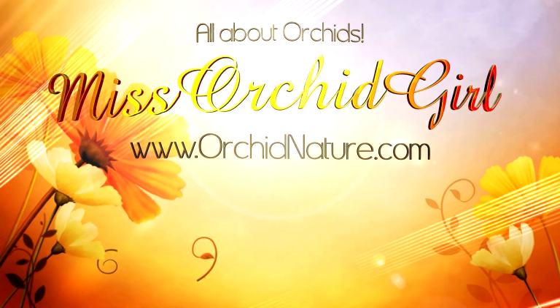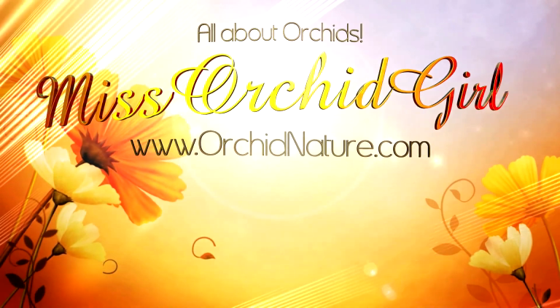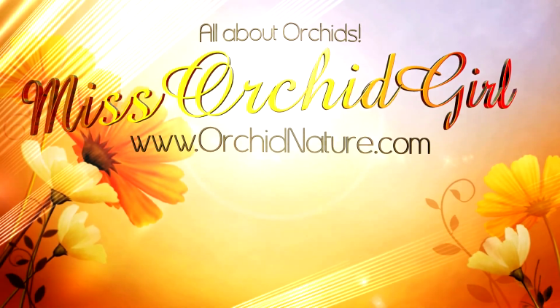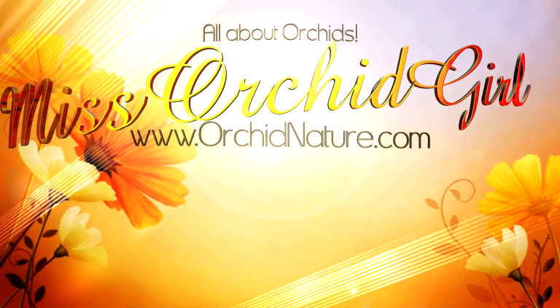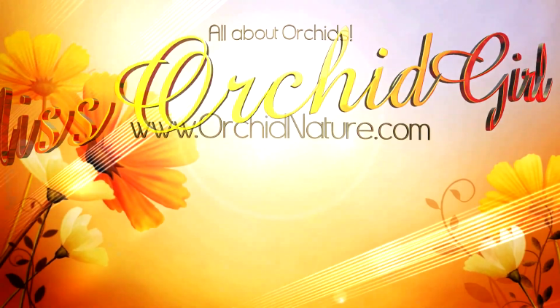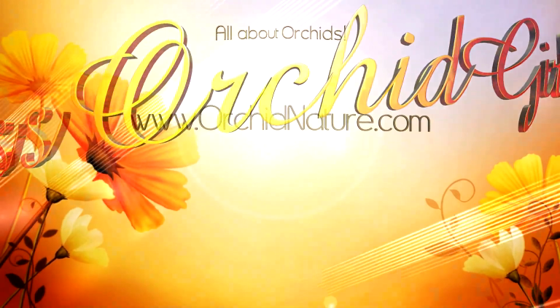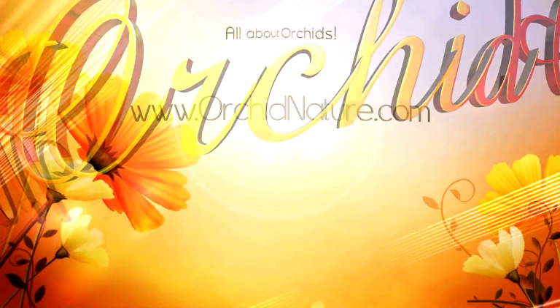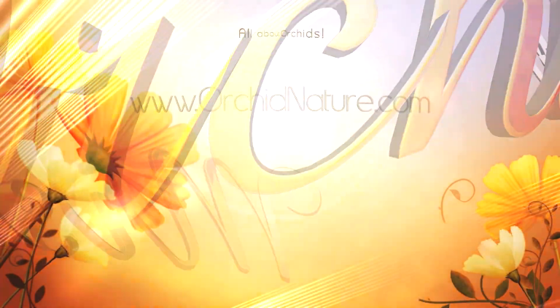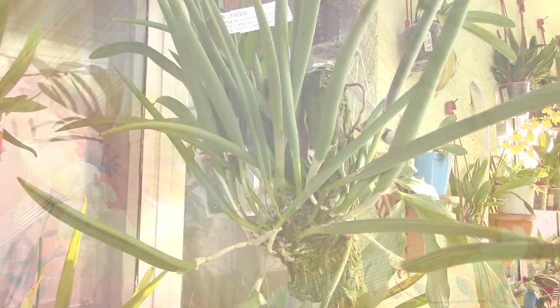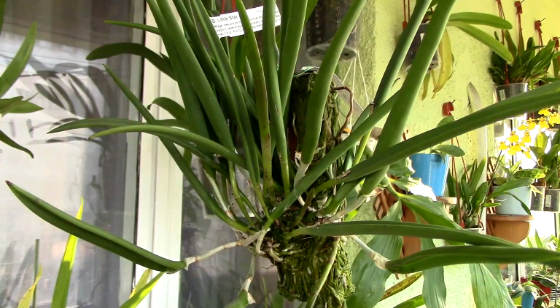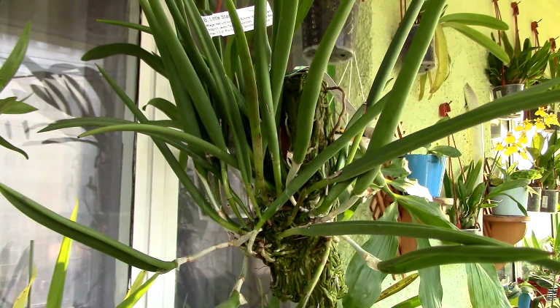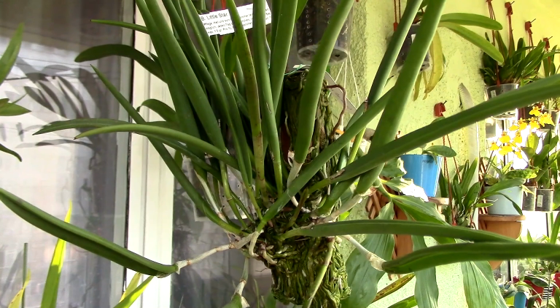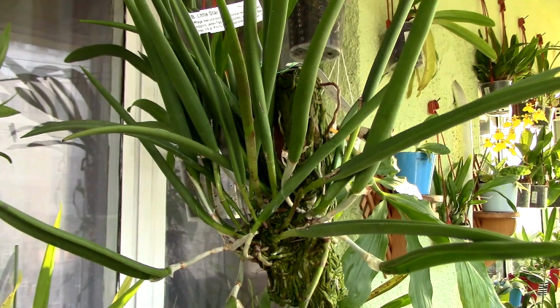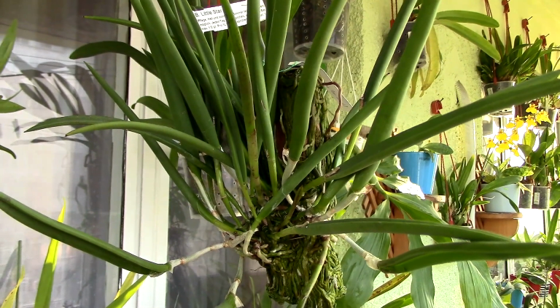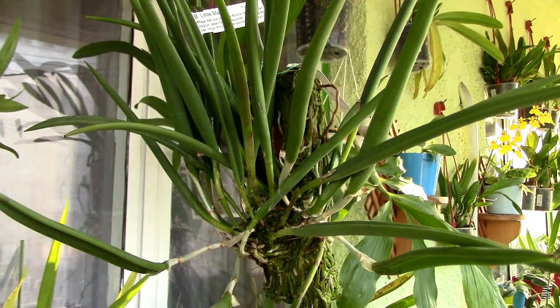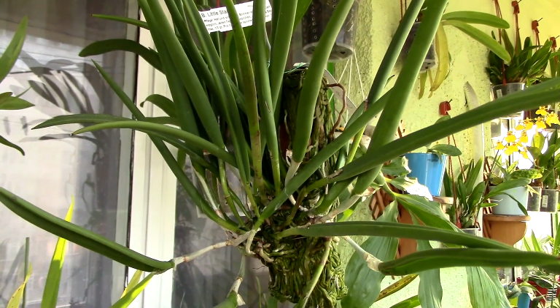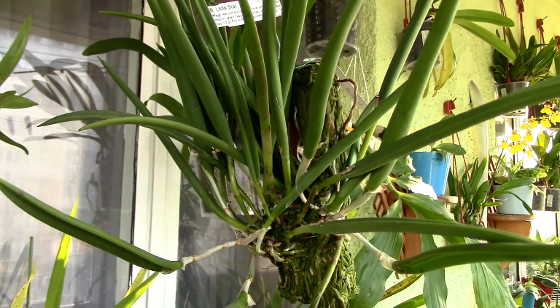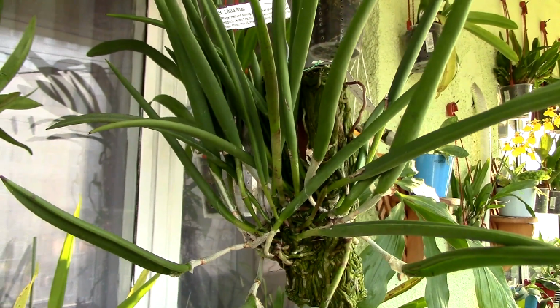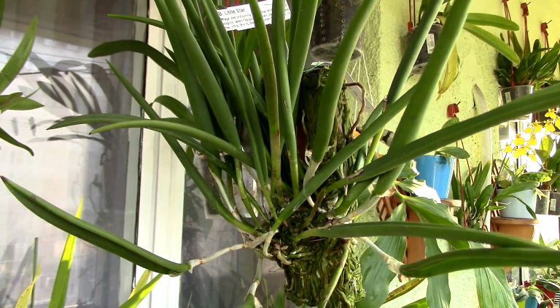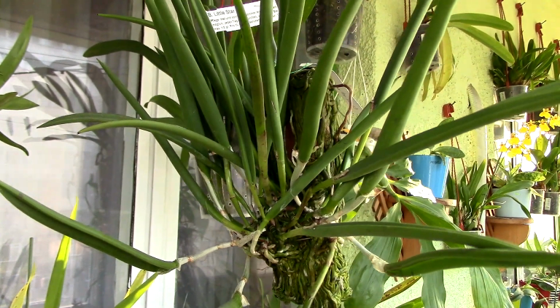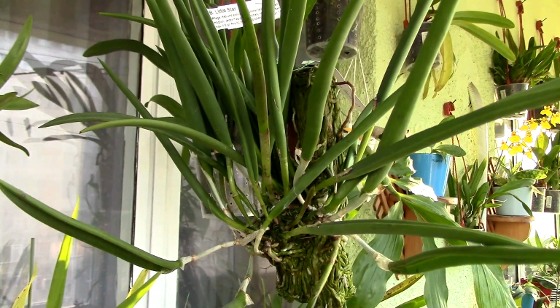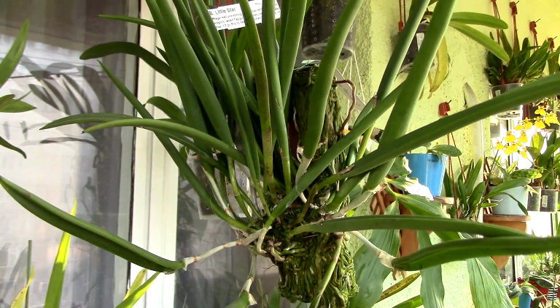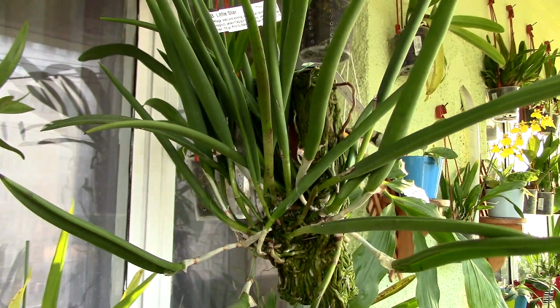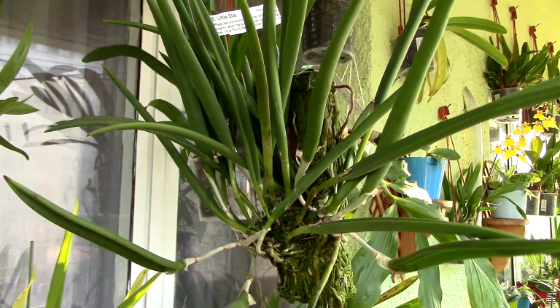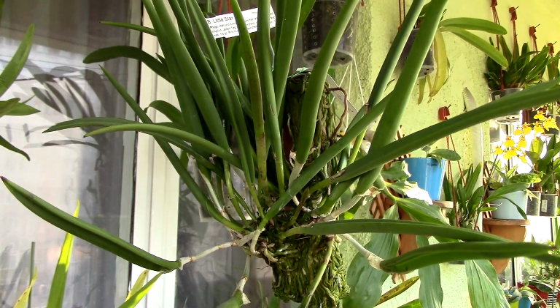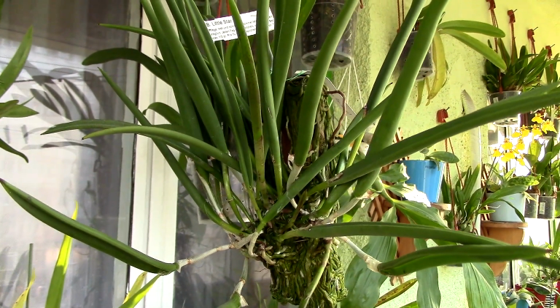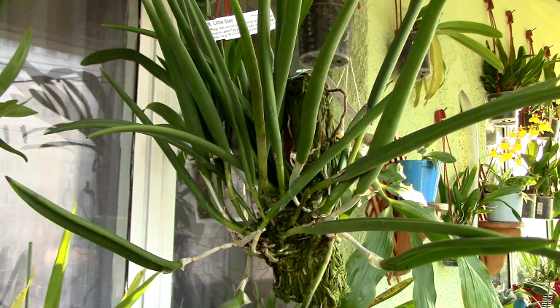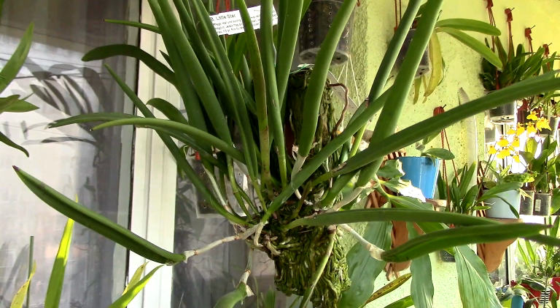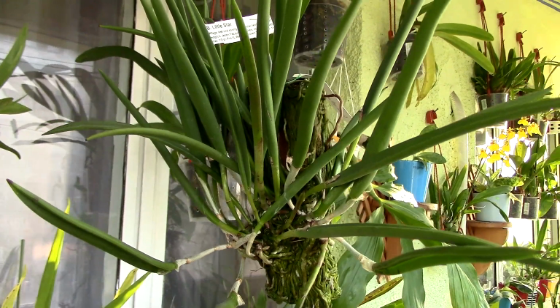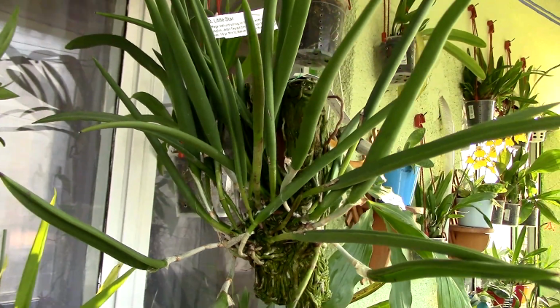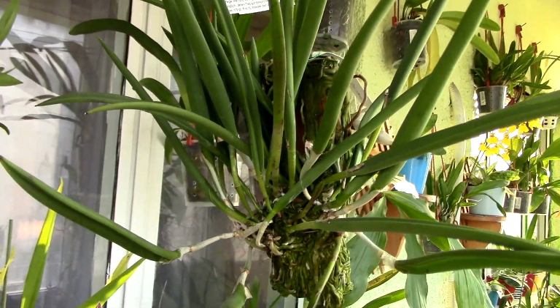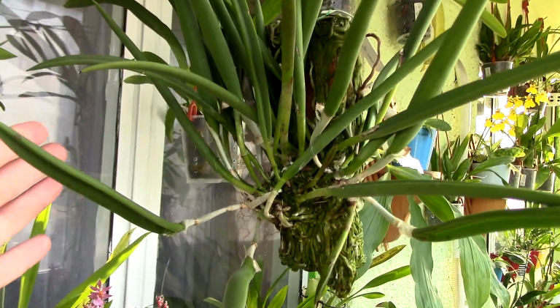Hi guys, it's Dani! Today we're going to discuss Brassavola orchids — some of my most favorite orchids, actually. Not sure if they're the absolute favorites, but they're certainly right there at the top because they smell beautifully.